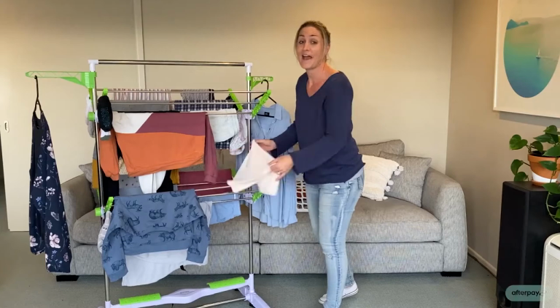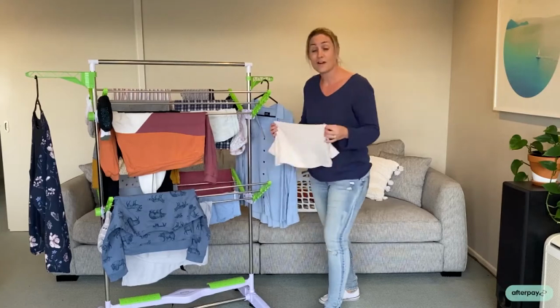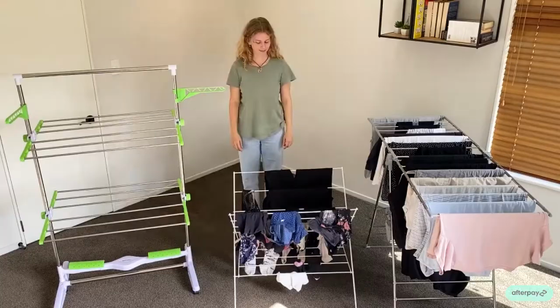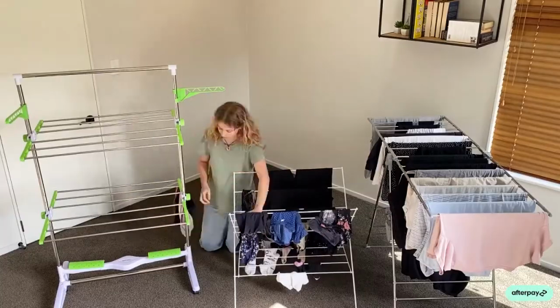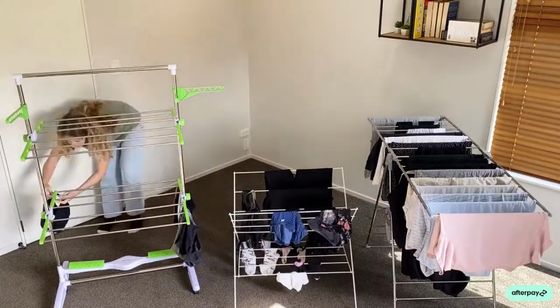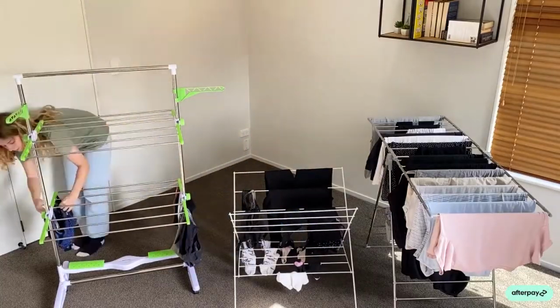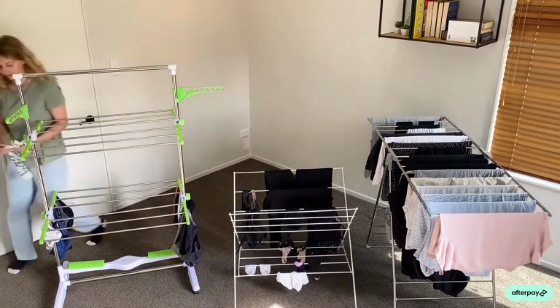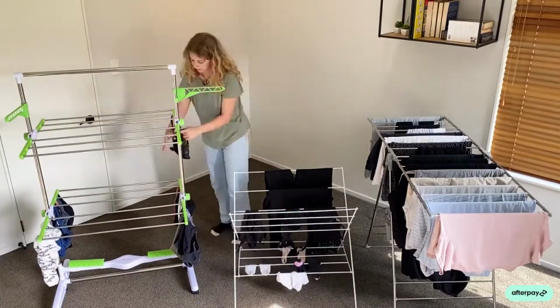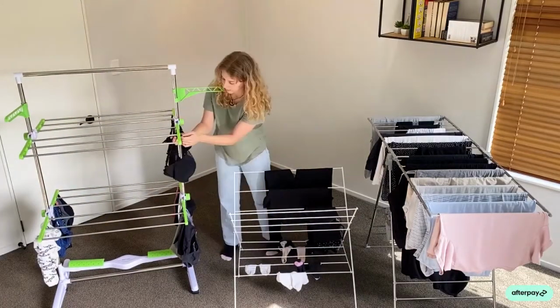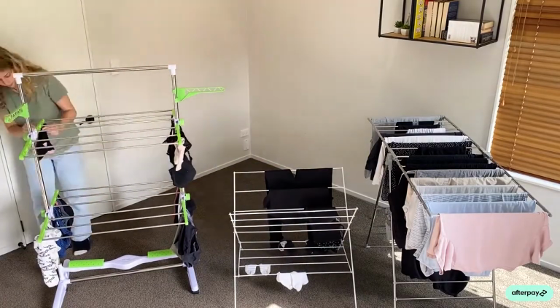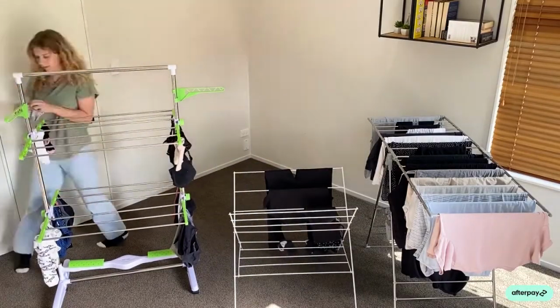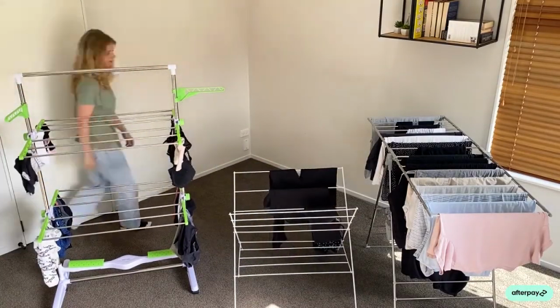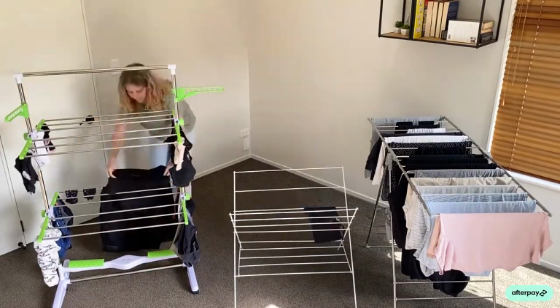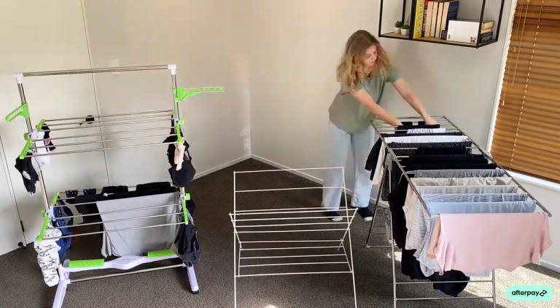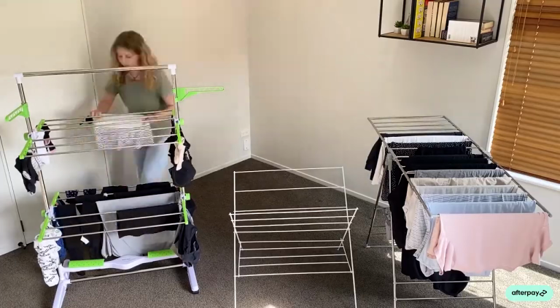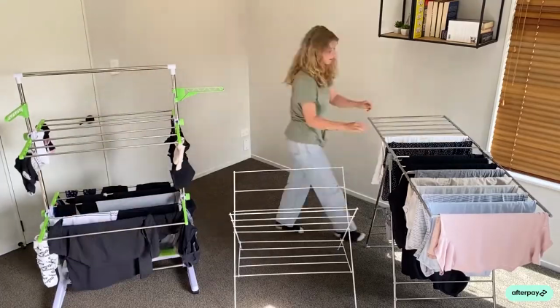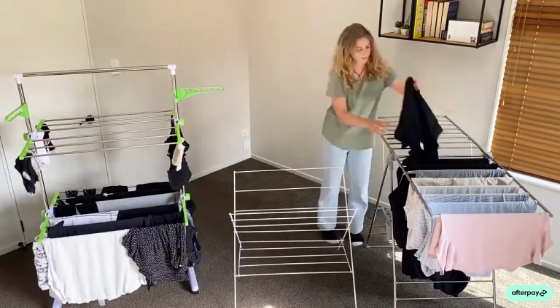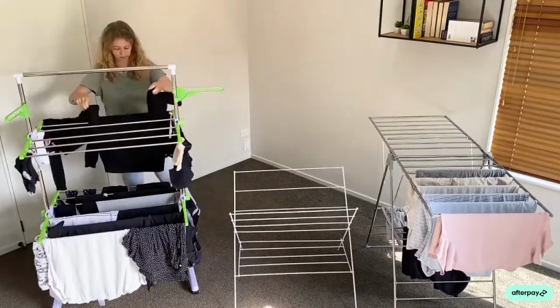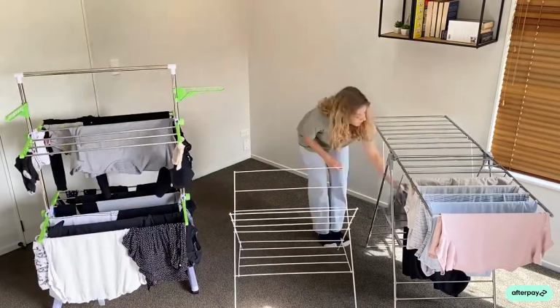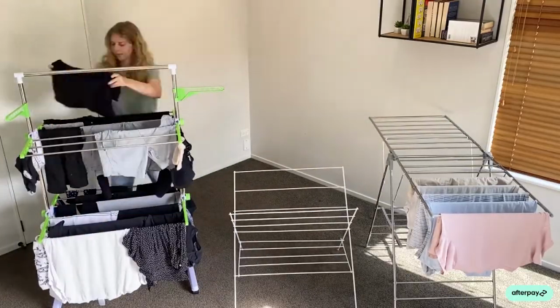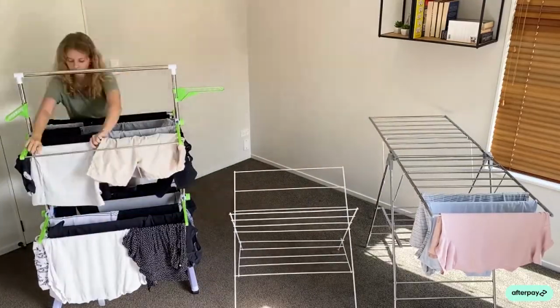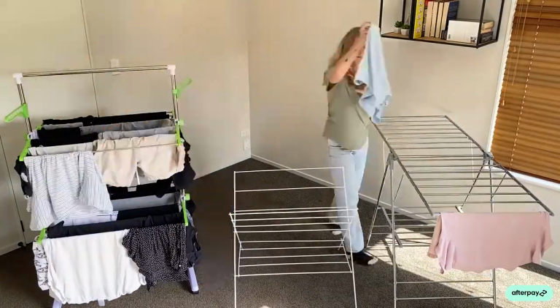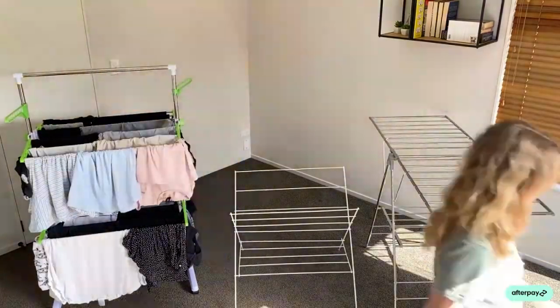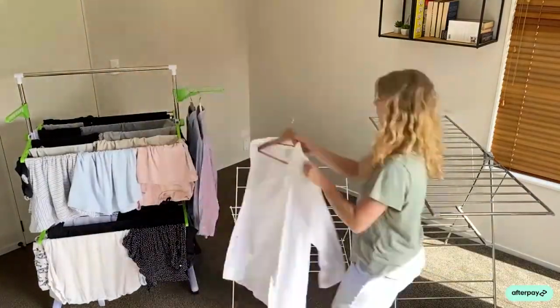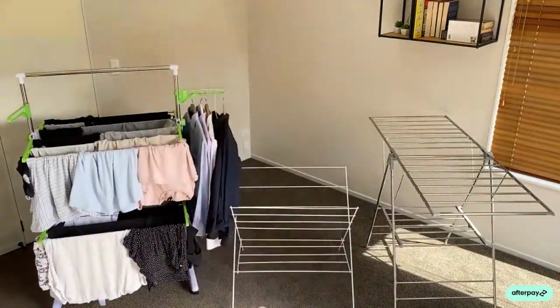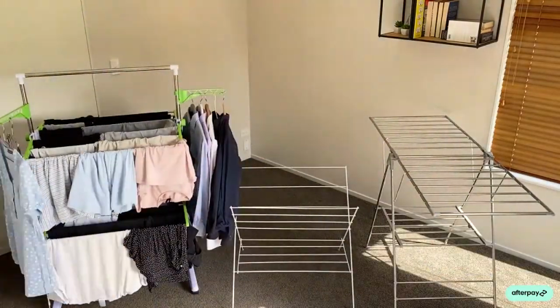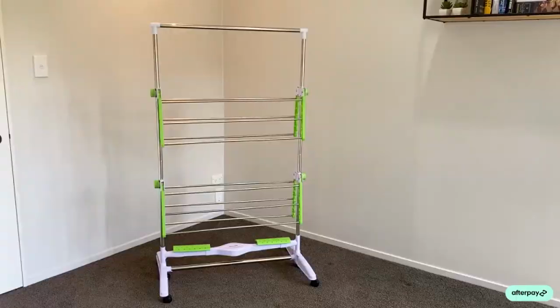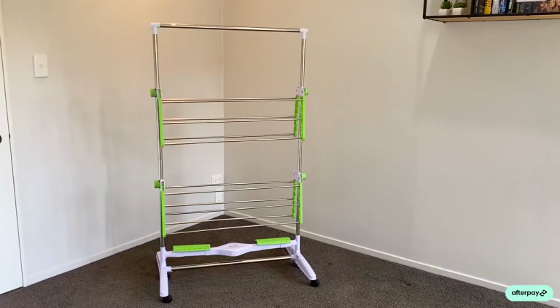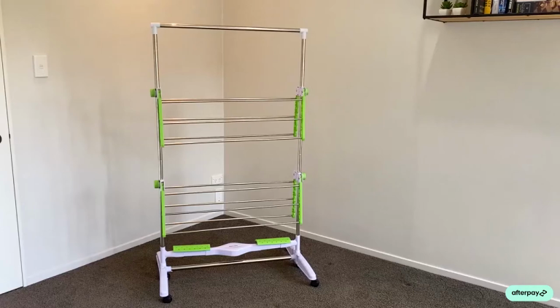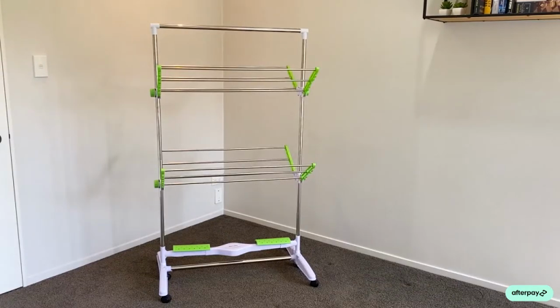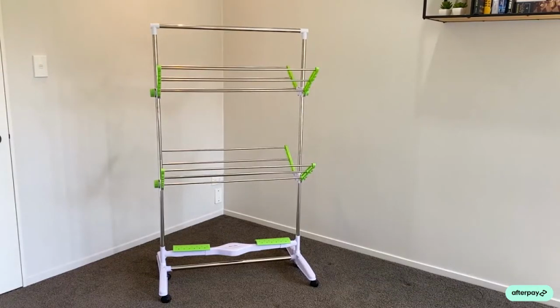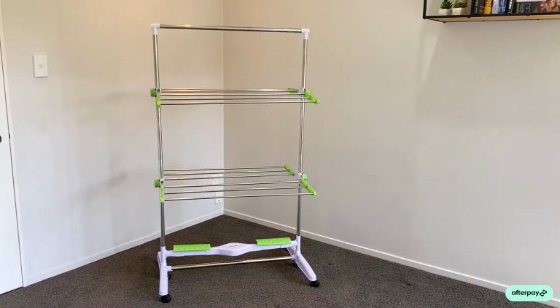With our drying rack, you have so much more storage than your traditional racks. We have four of these racks on each side, and they can actually go in three different angles — up, down, or in the middle.